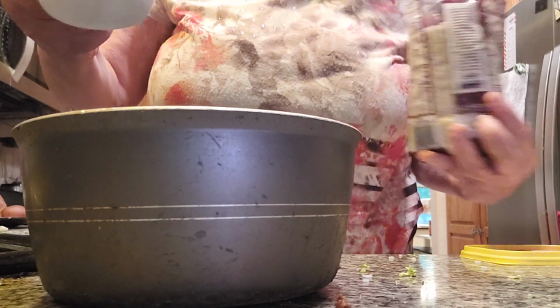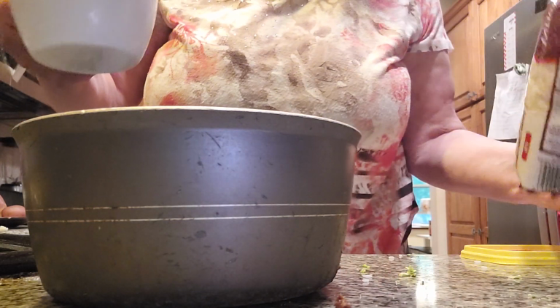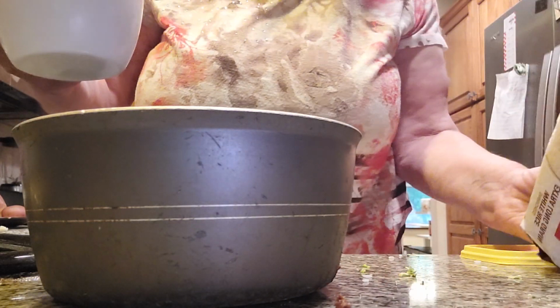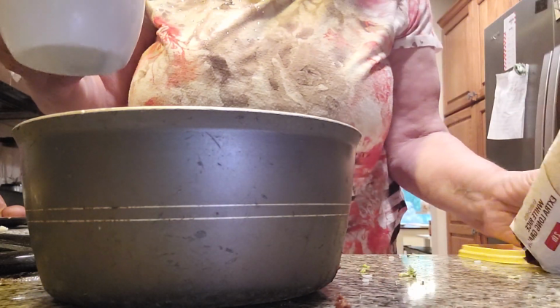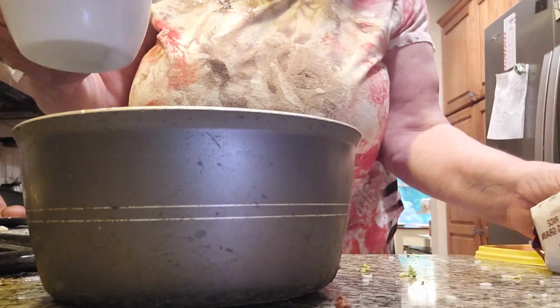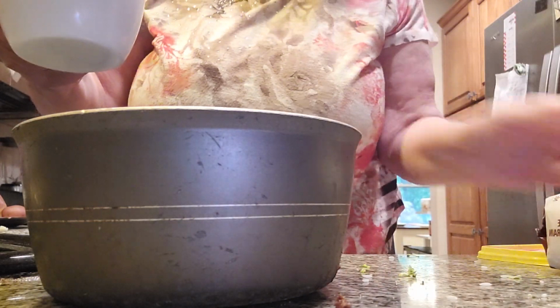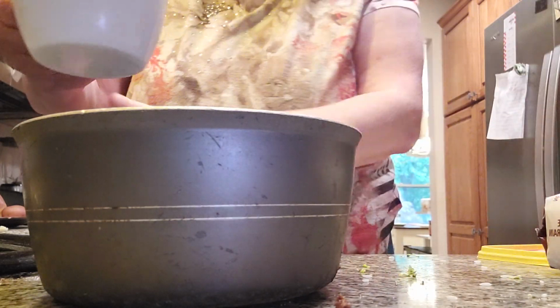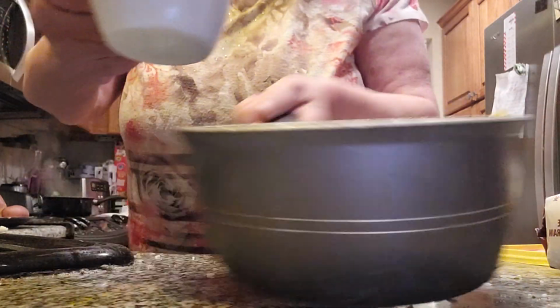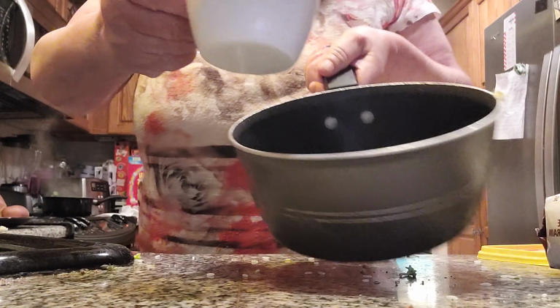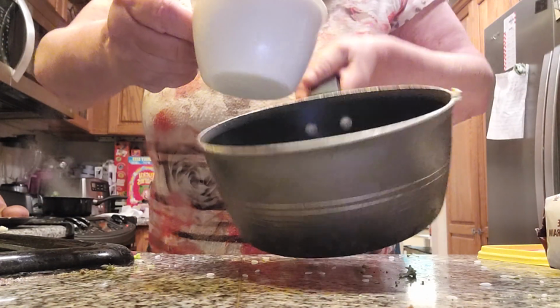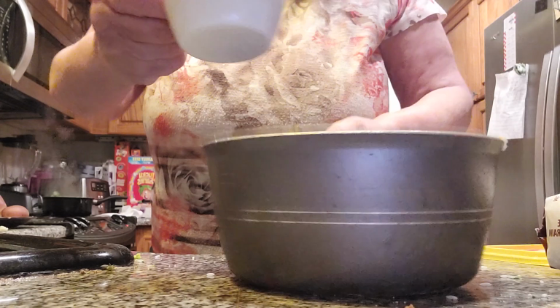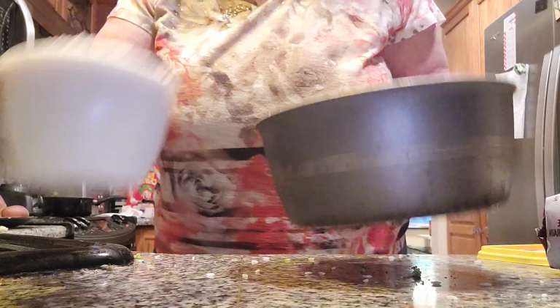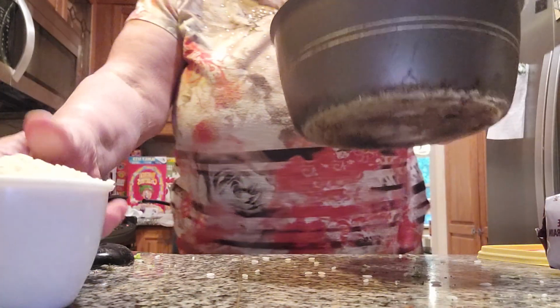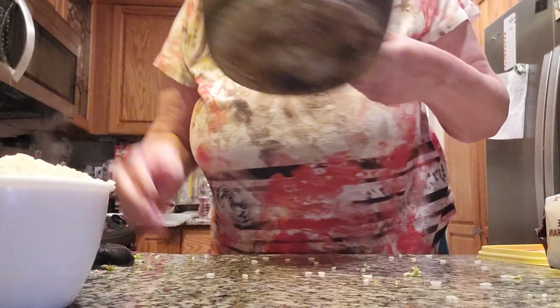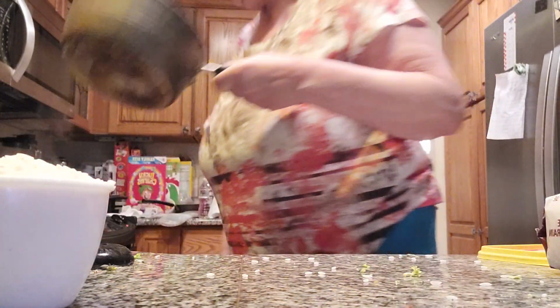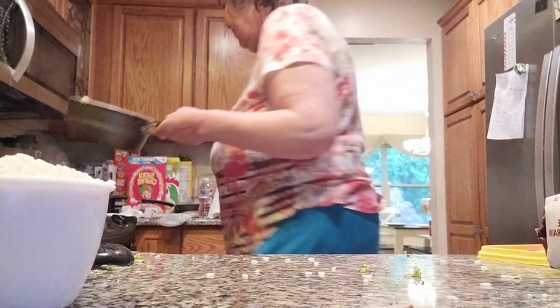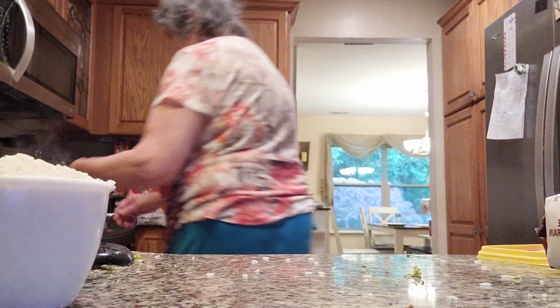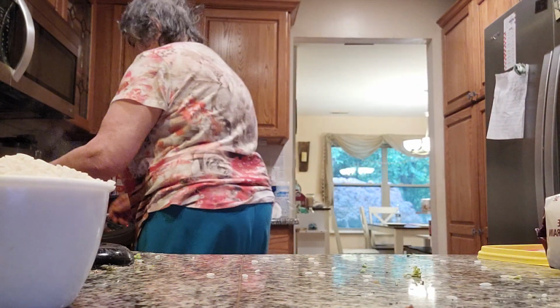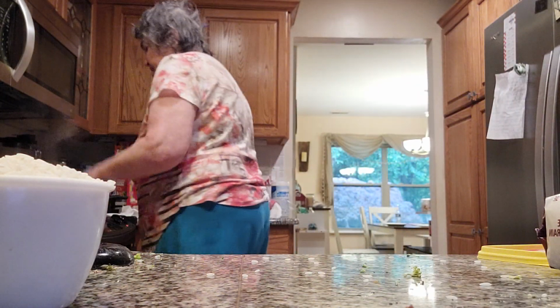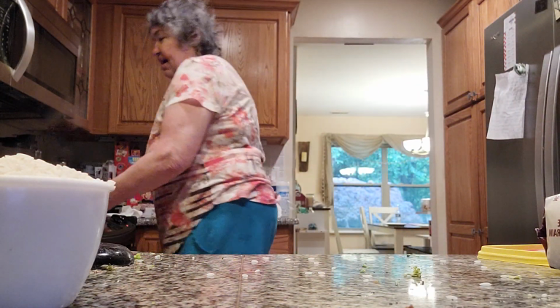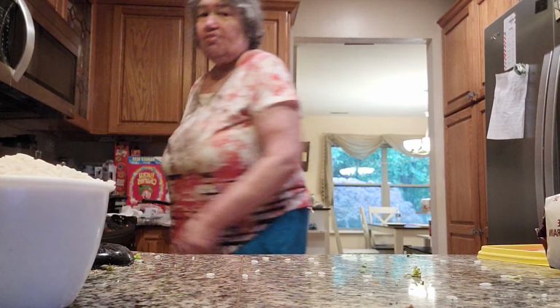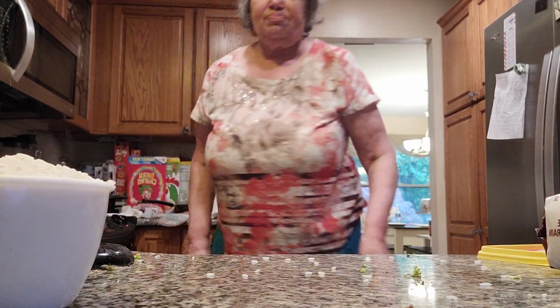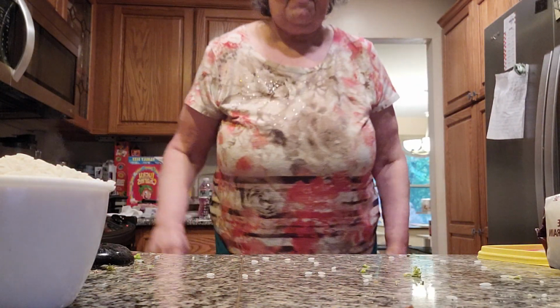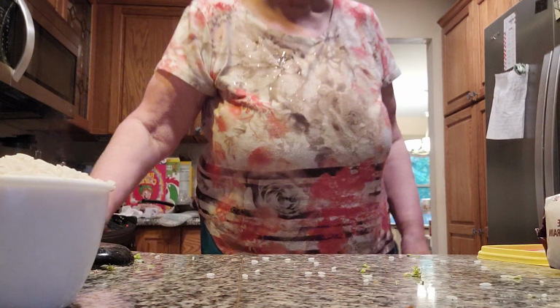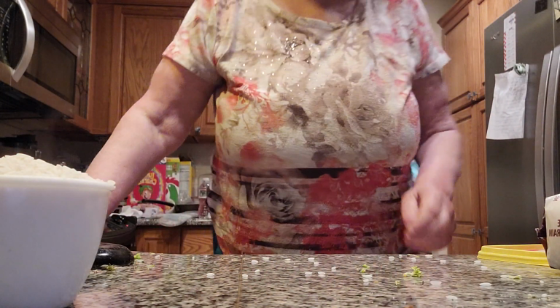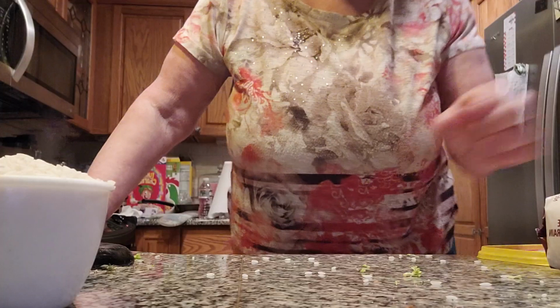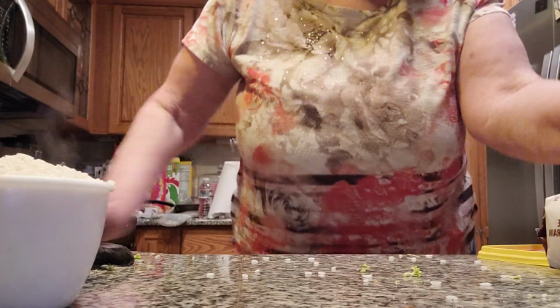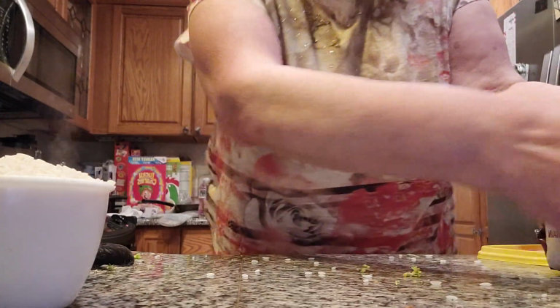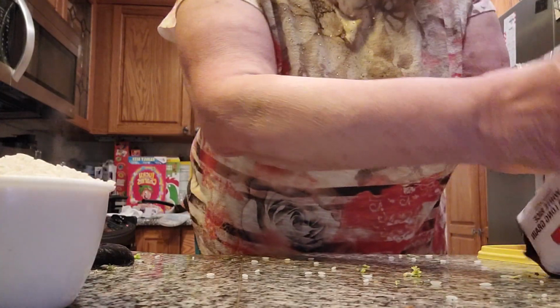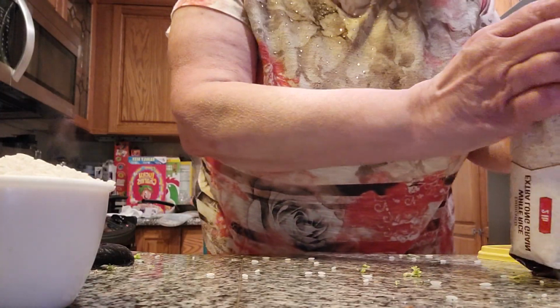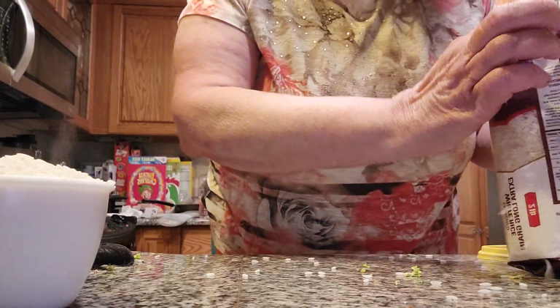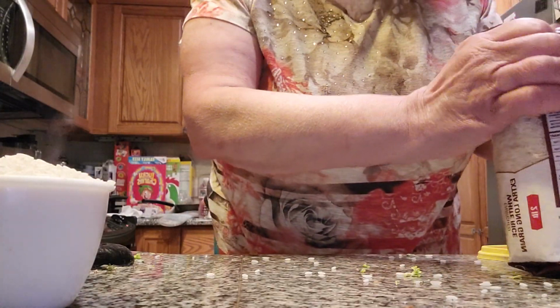Here we go. What we're going to do first is melt the butter. The Carolina rice has been with me for many, many years, folks. We want to make sure we put it away so we don't spill any rice.